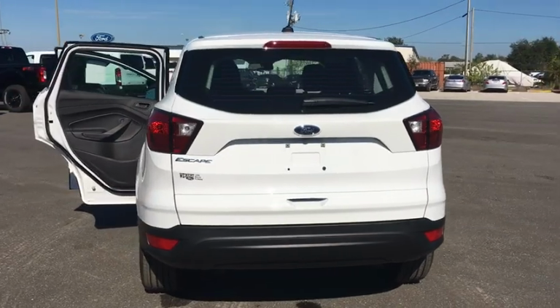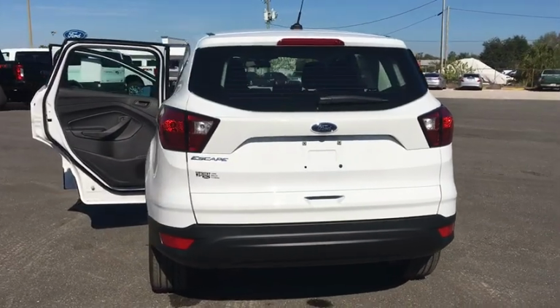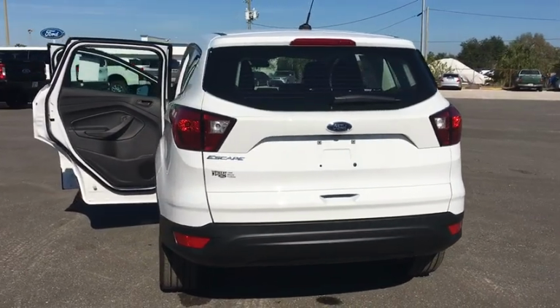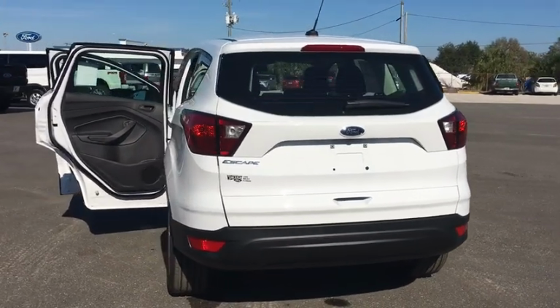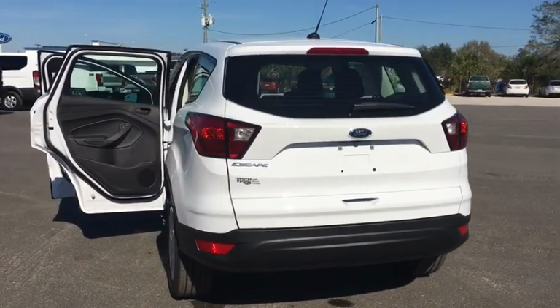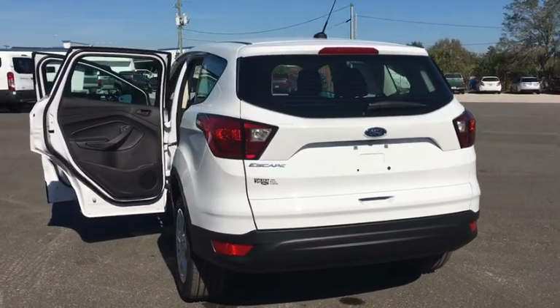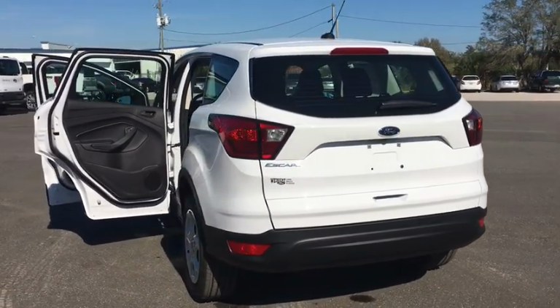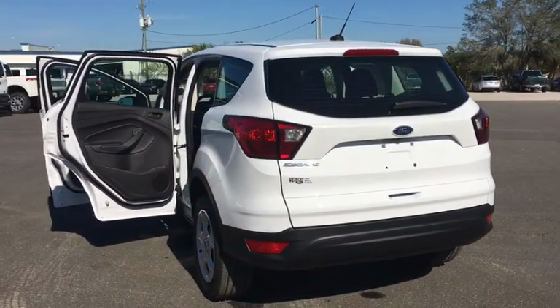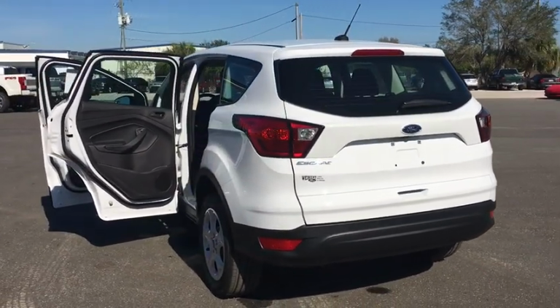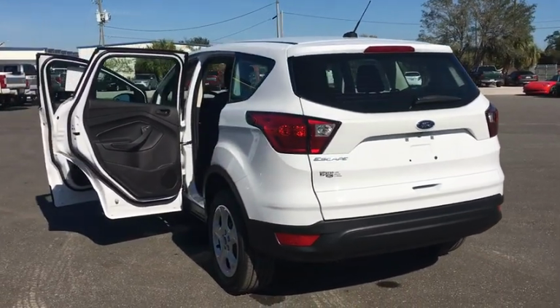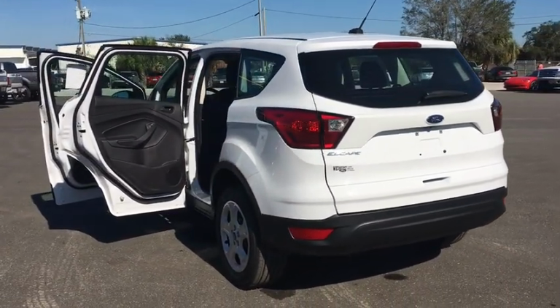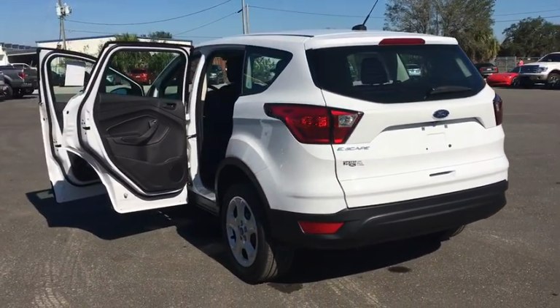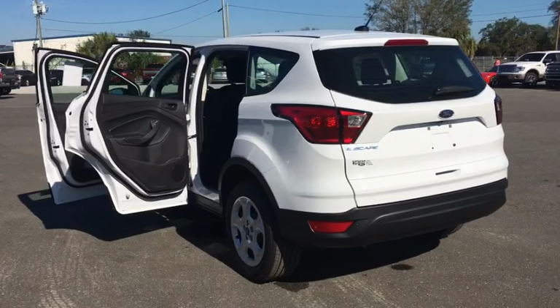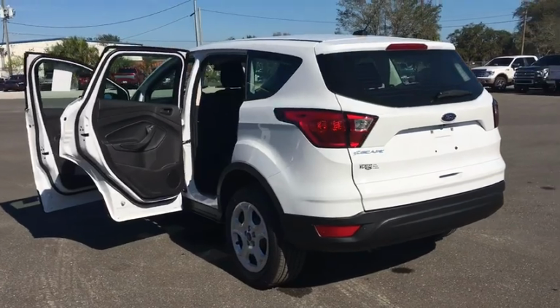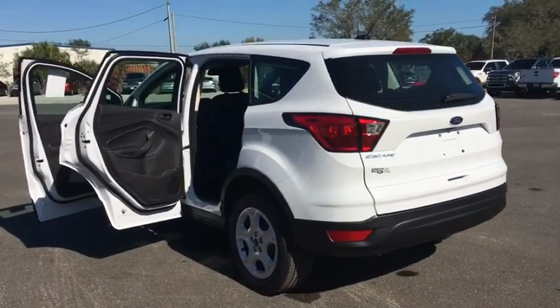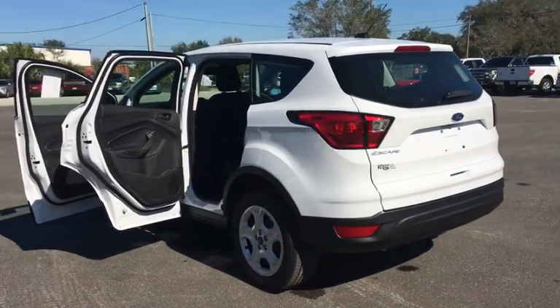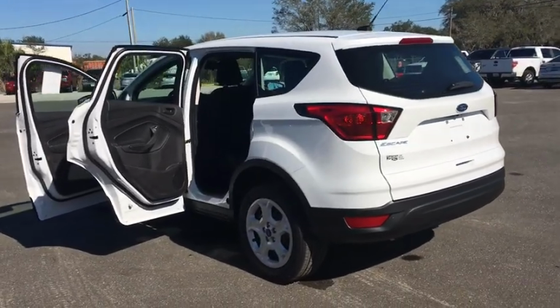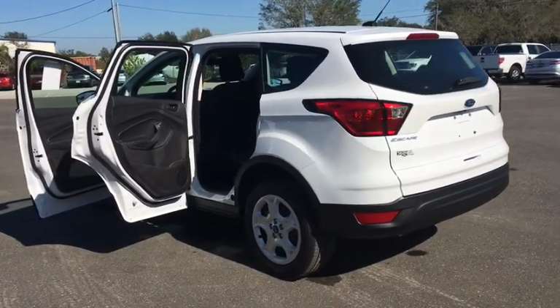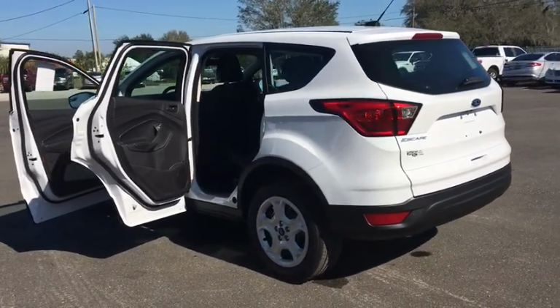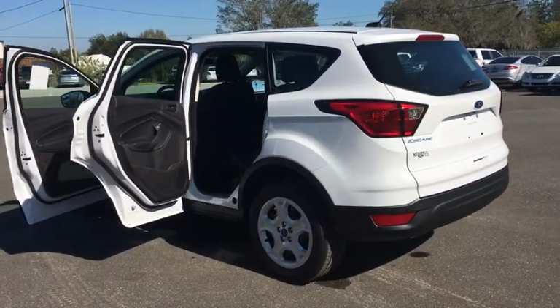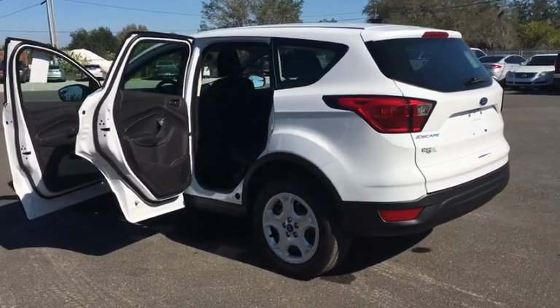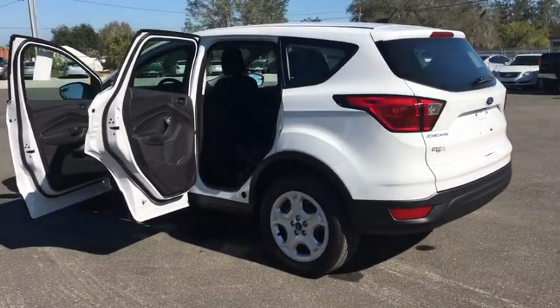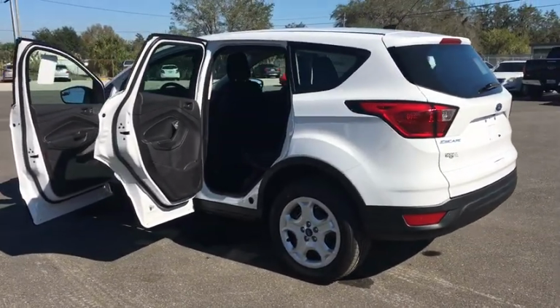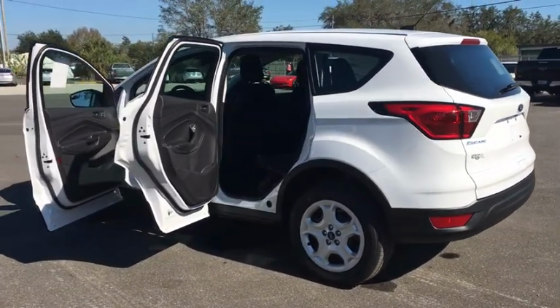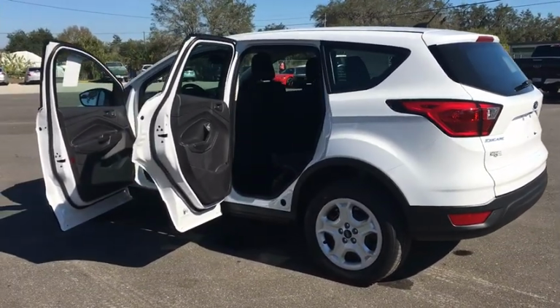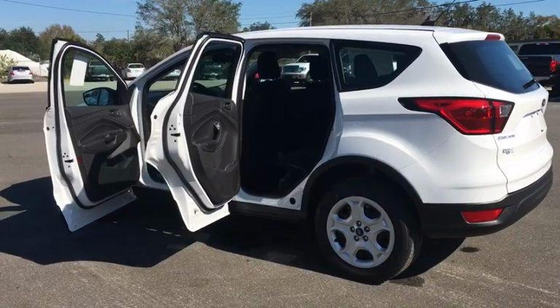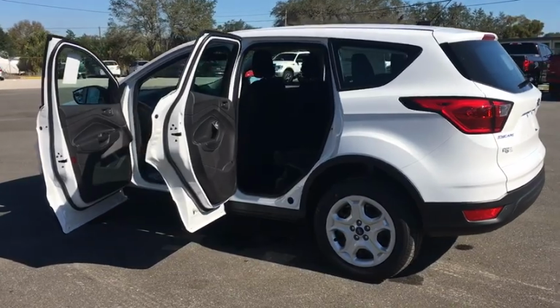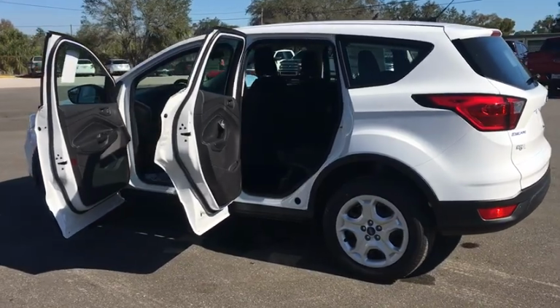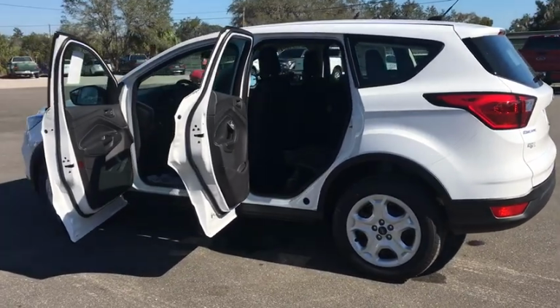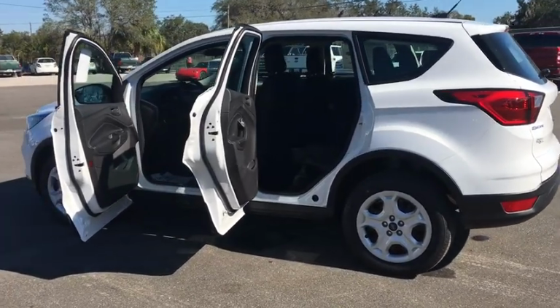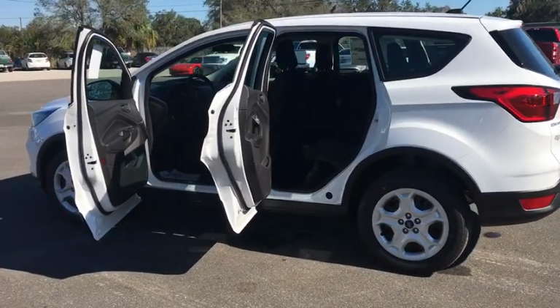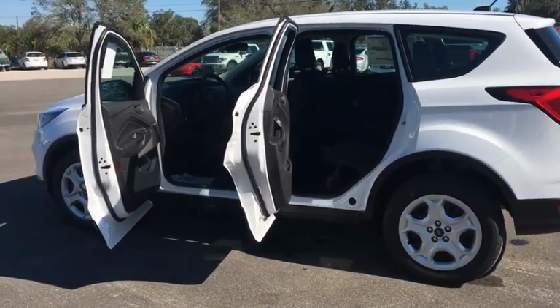Remote keyless entry, front reading lamp, driver vanity mirror, front bucket seats, rear window wiper, tilt steering wheel. Take this vehicle for a spin and see why so many shoppers are now proud owners.